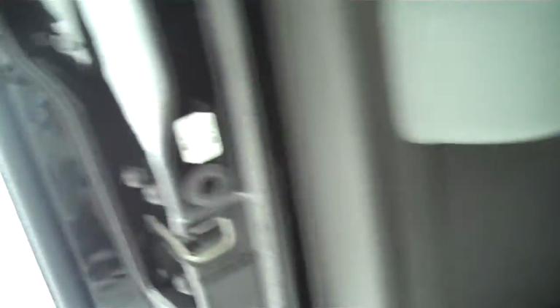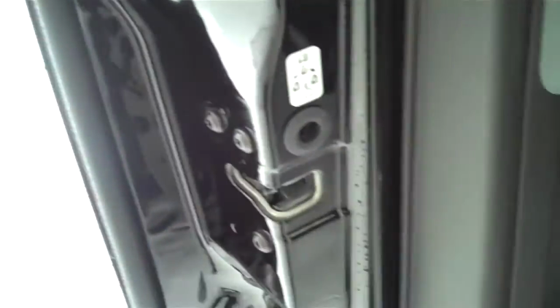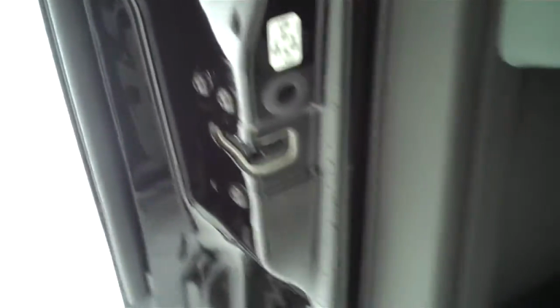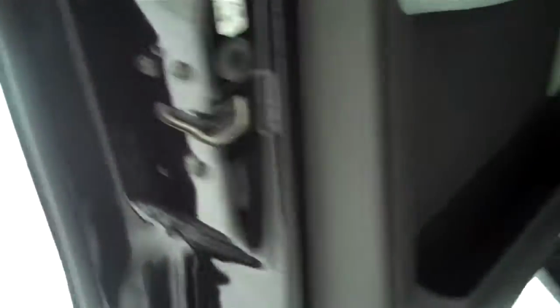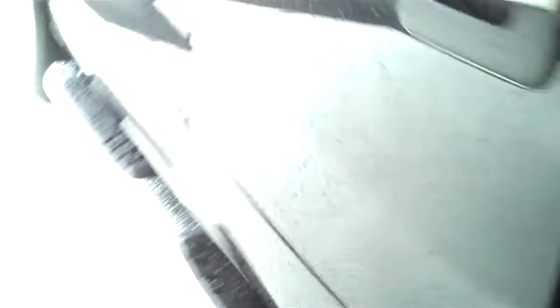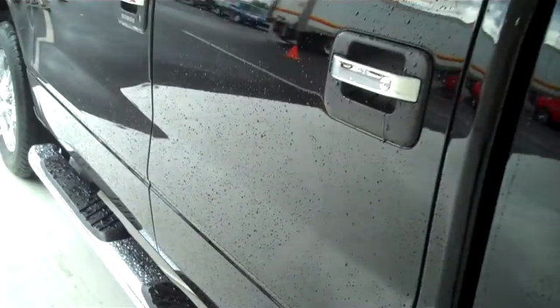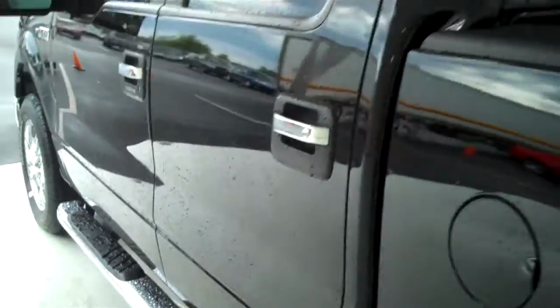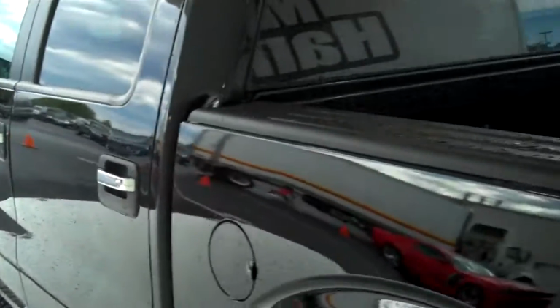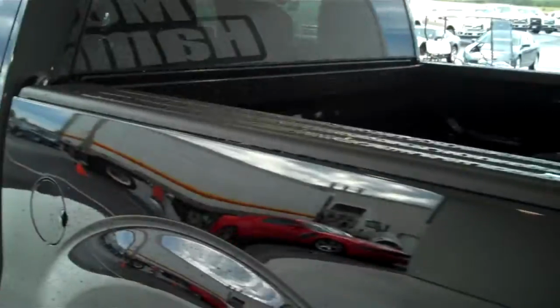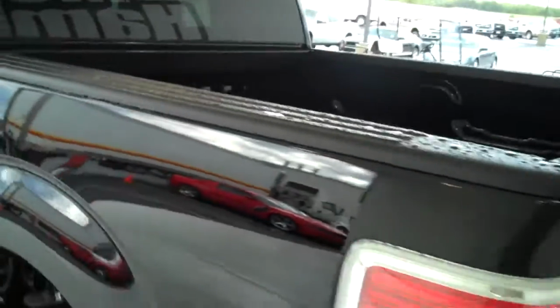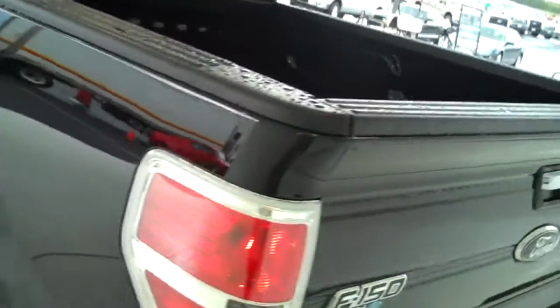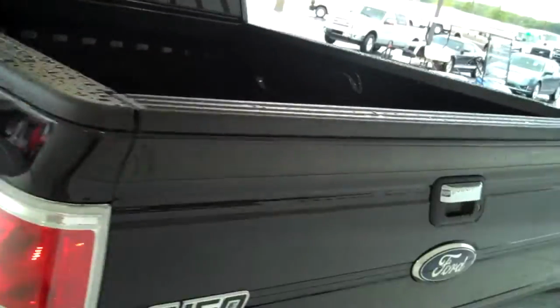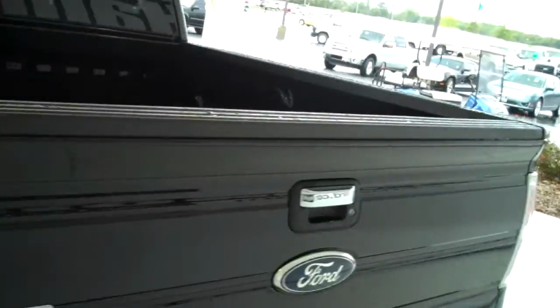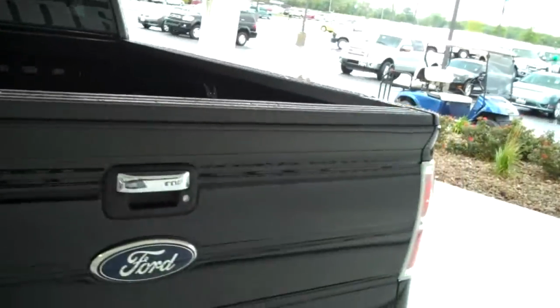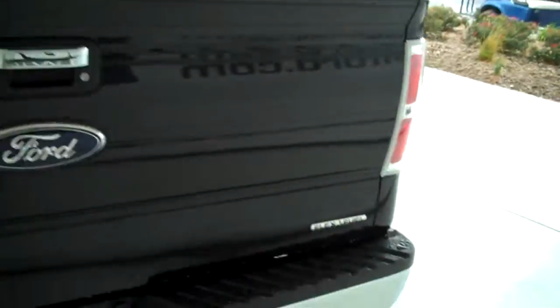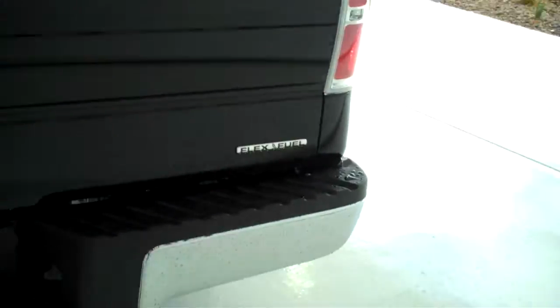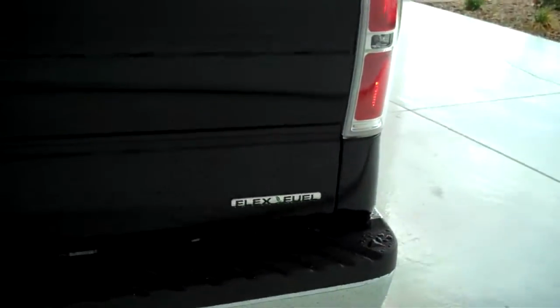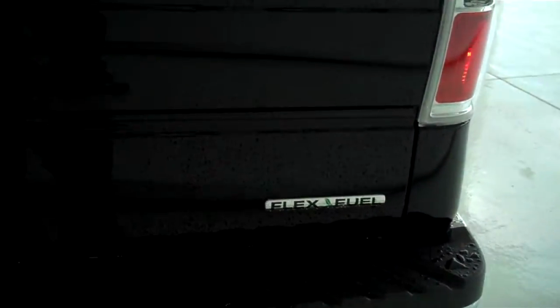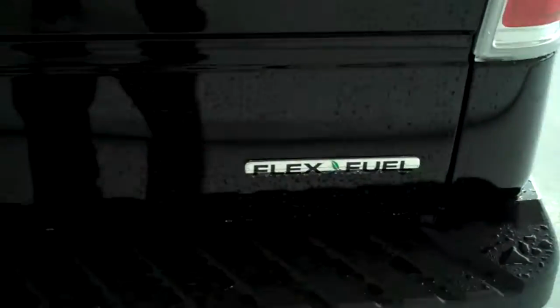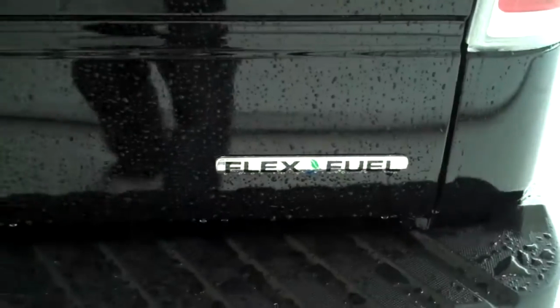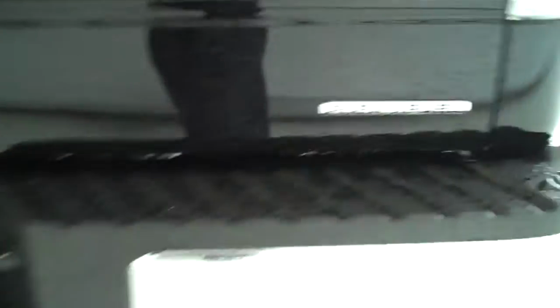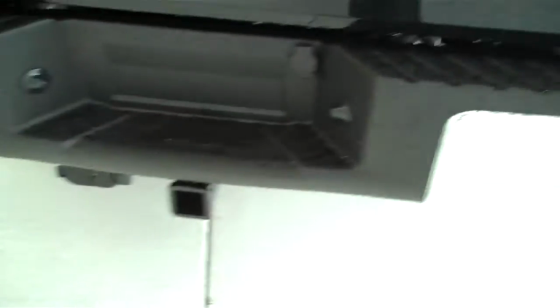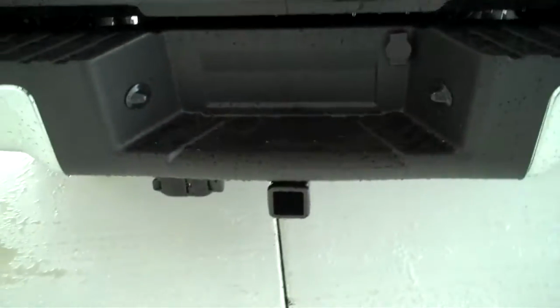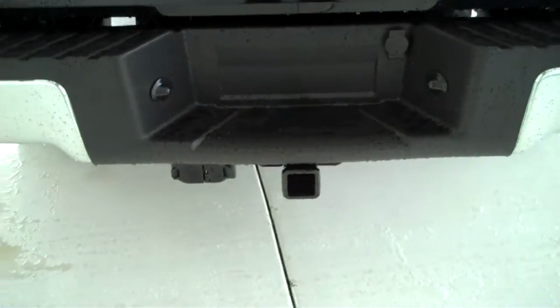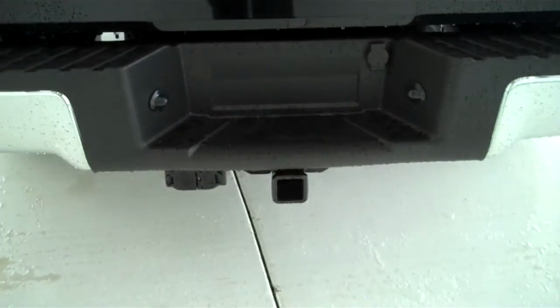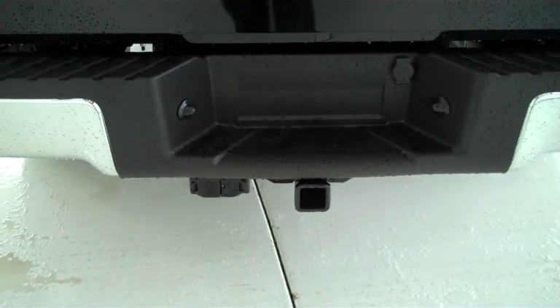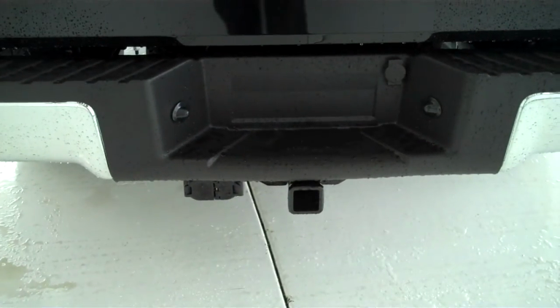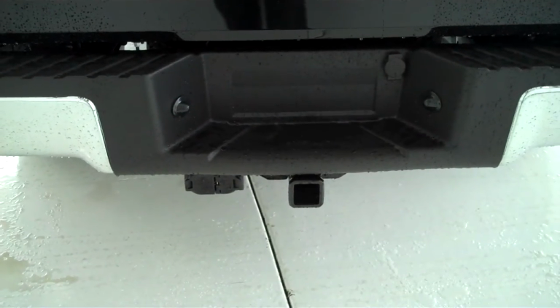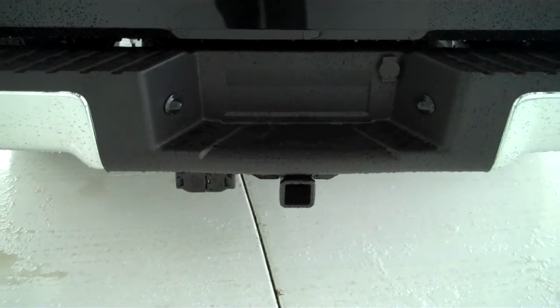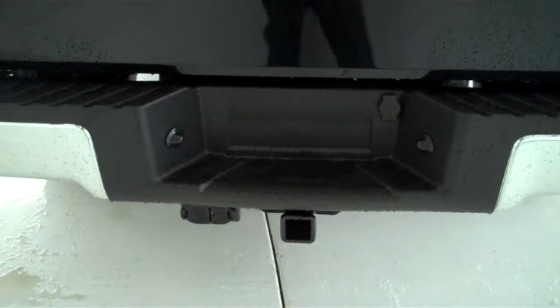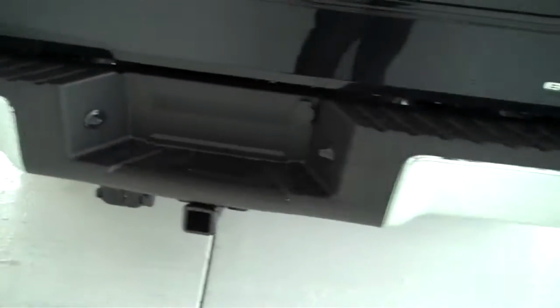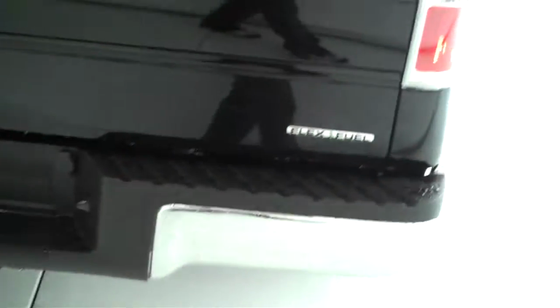Child safety locks — another very important safety feature. Bedside cover and tailgate lip cover. This is a flex fuel unit, and you do have a class three tow hitch on the back with trailer light accessory hookups already installed.